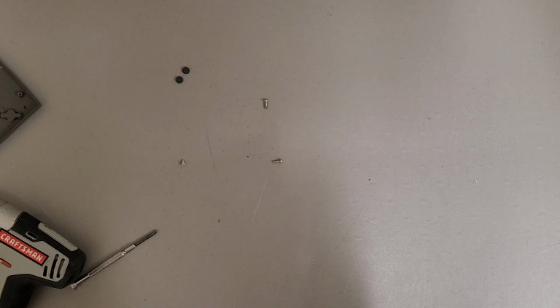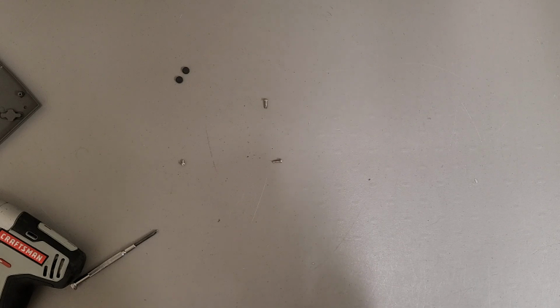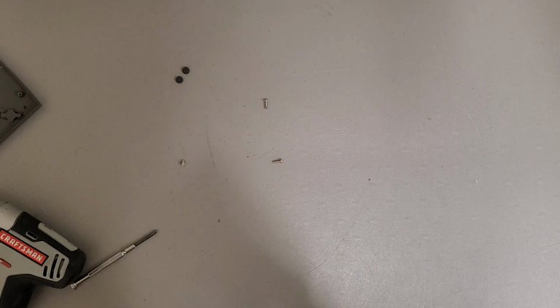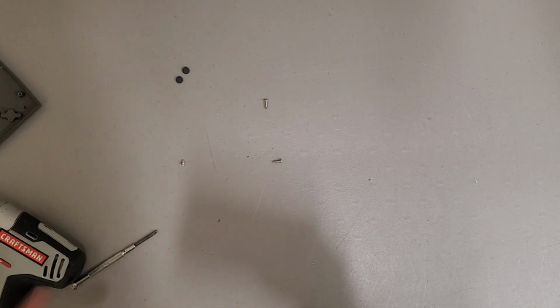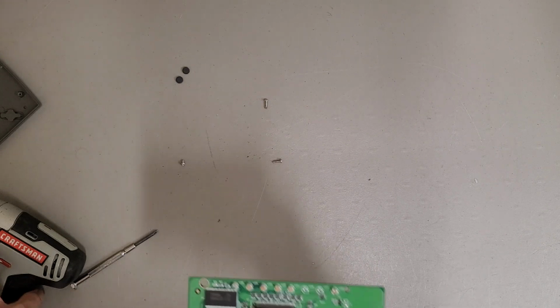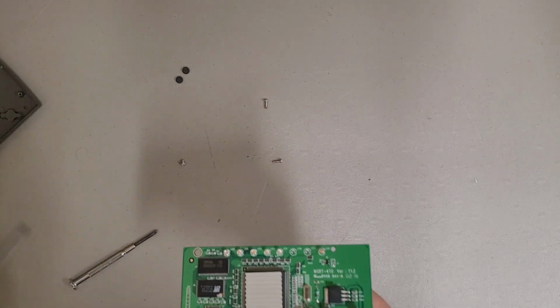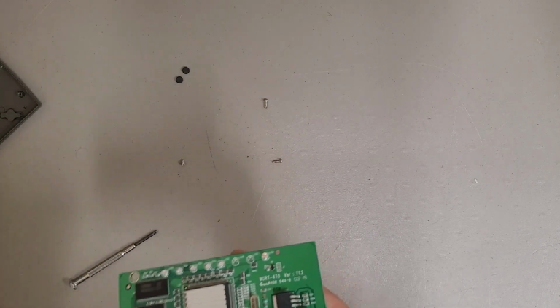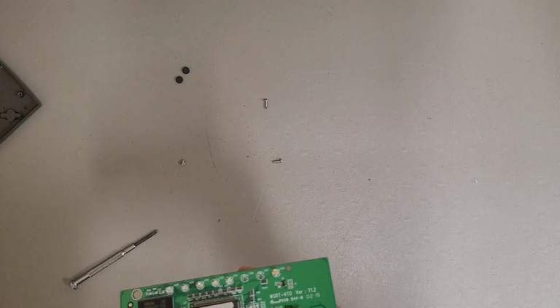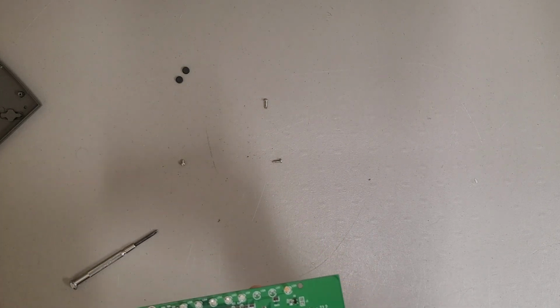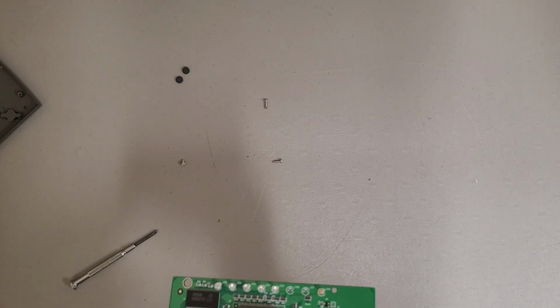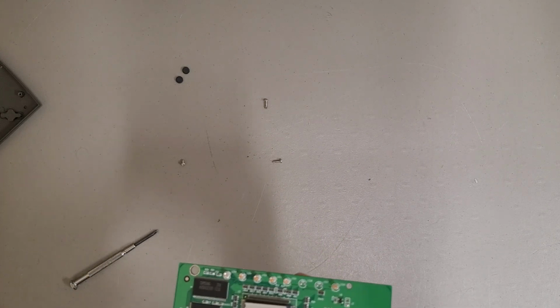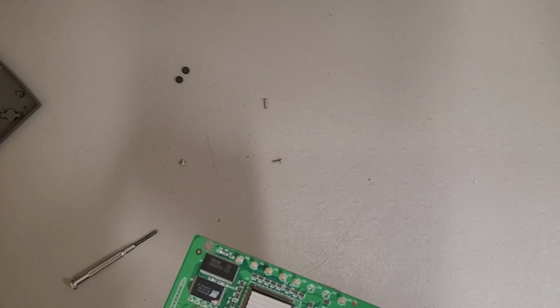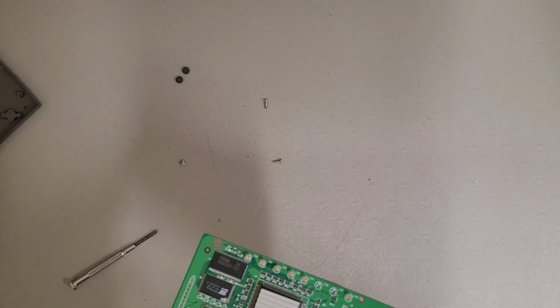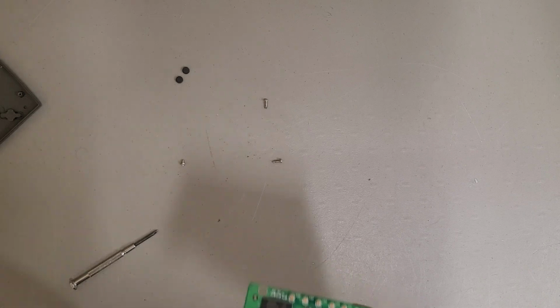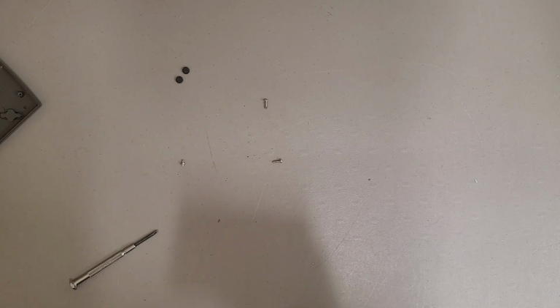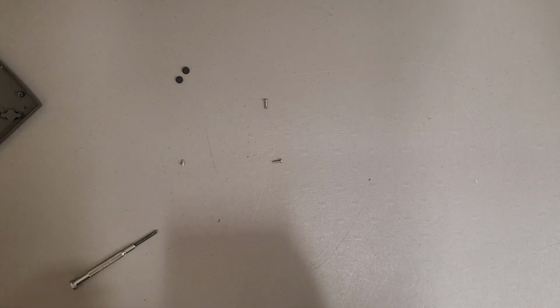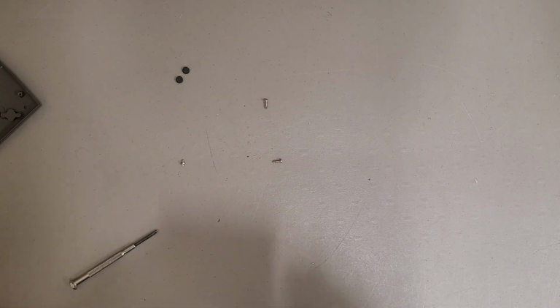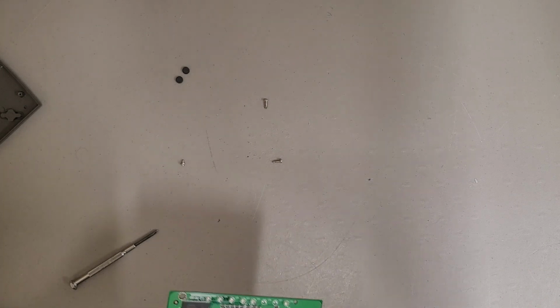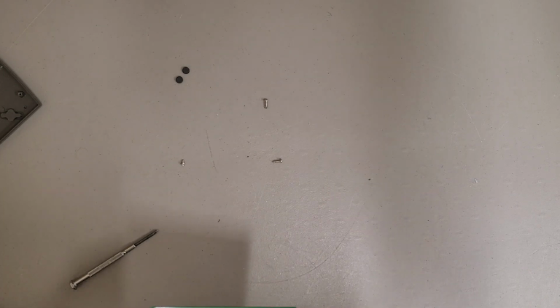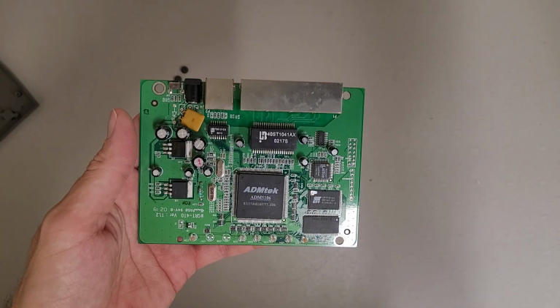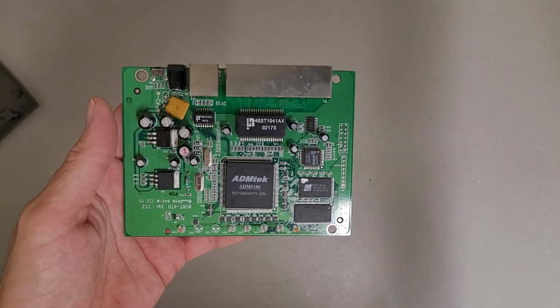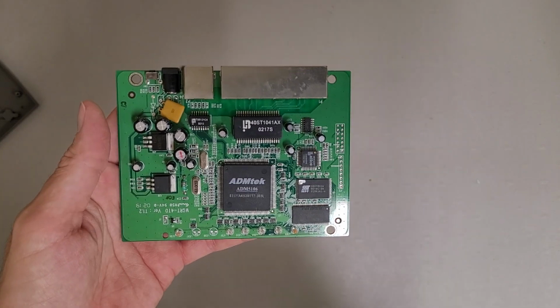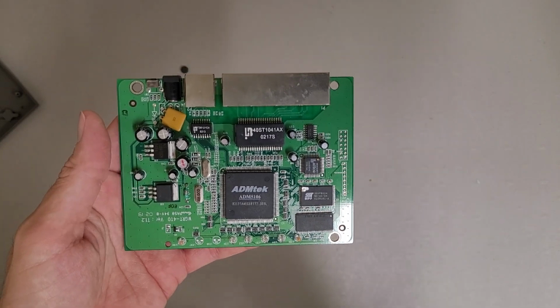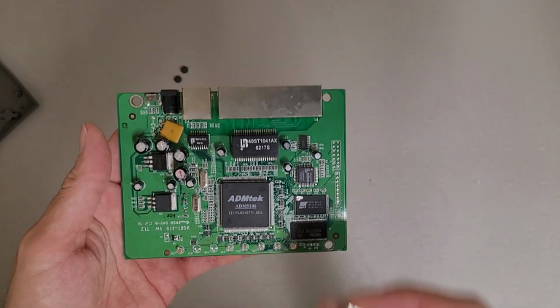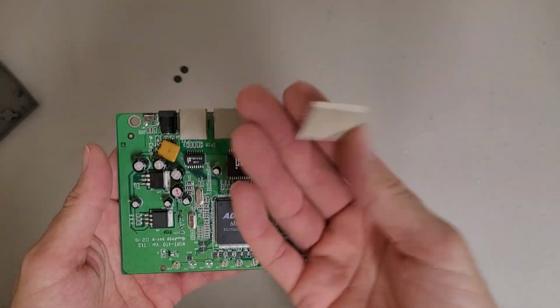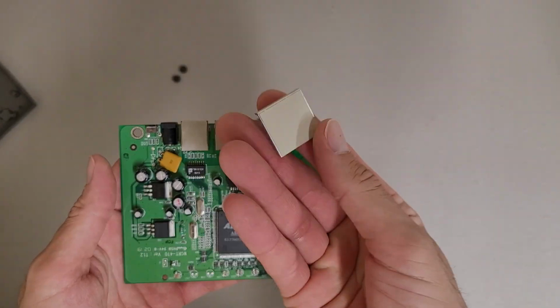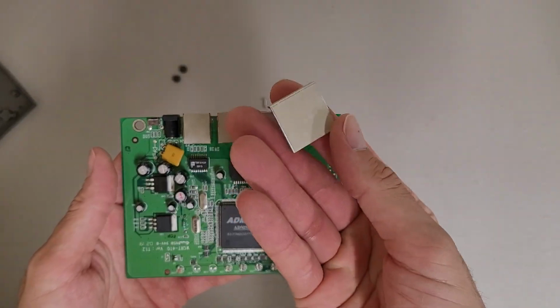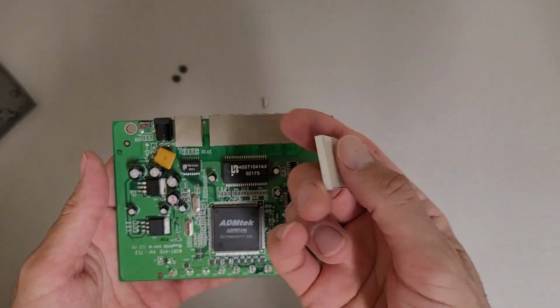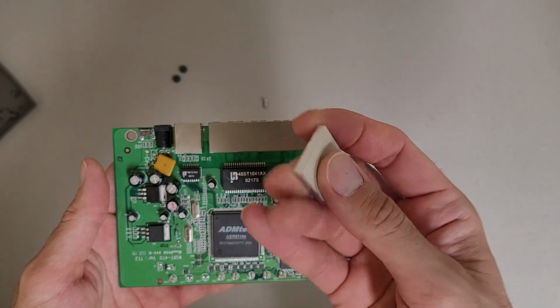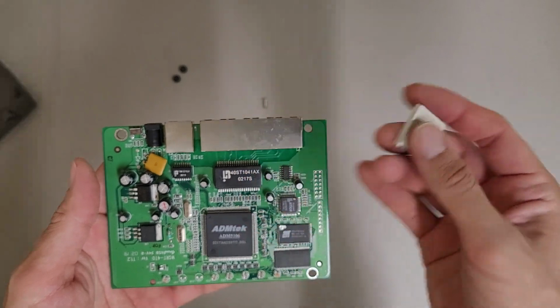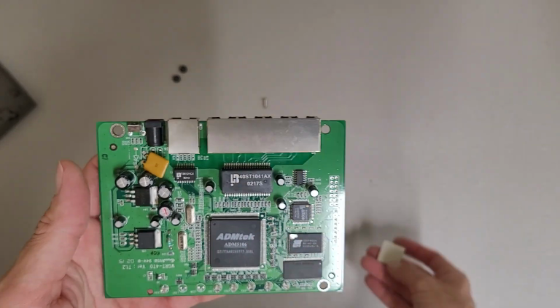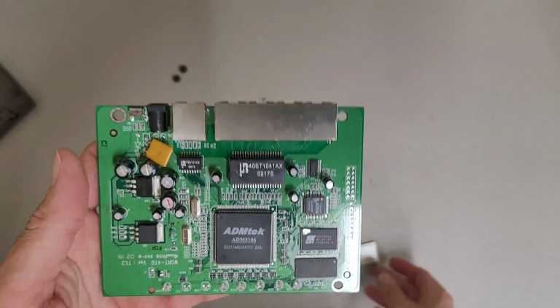I don't know if I'm going to be able to get this heatsink off, but let's see. I'll get the proper tool to do it. Alright, got the heatsink off — it was just stuck on with a little thermal adhesive pad.